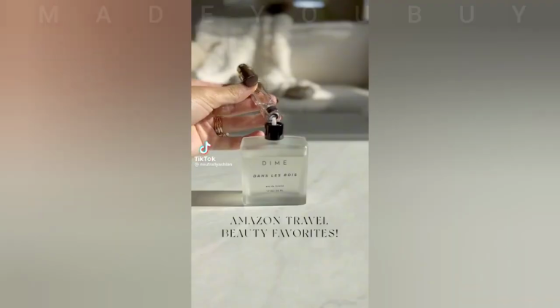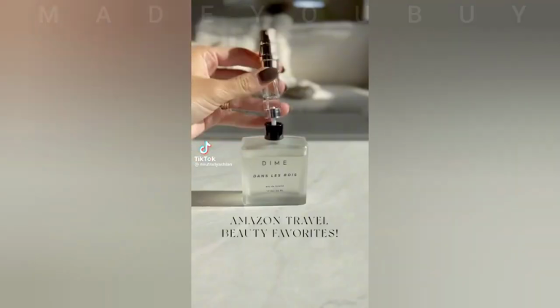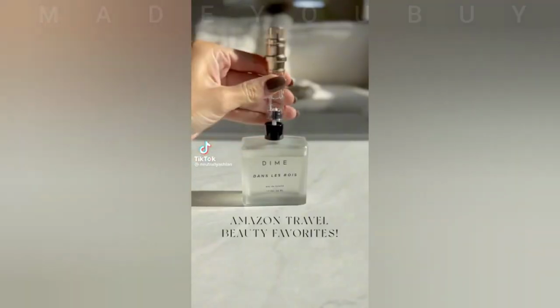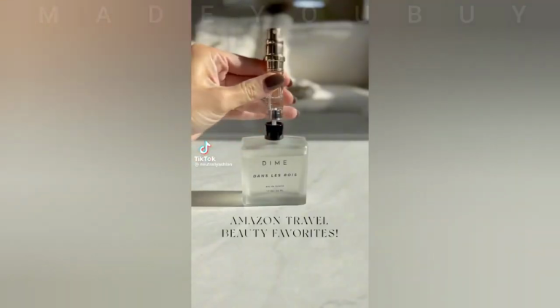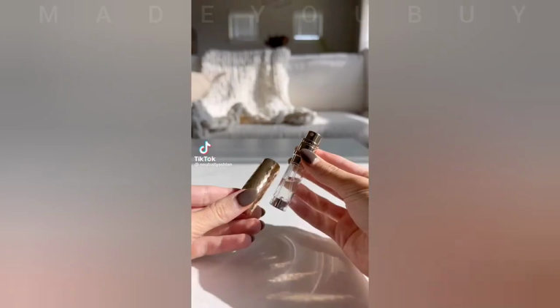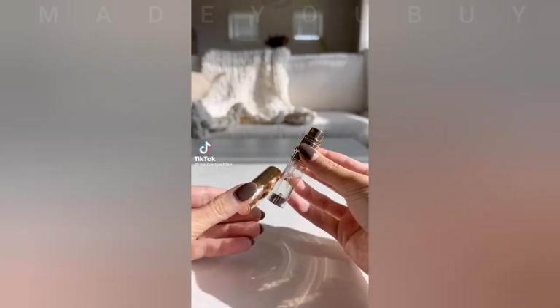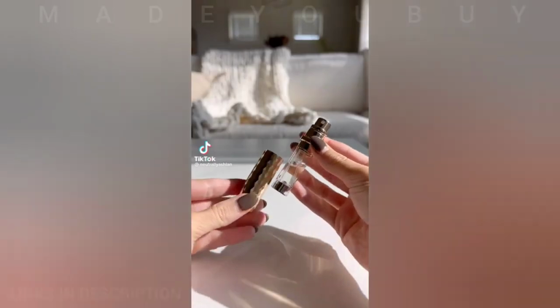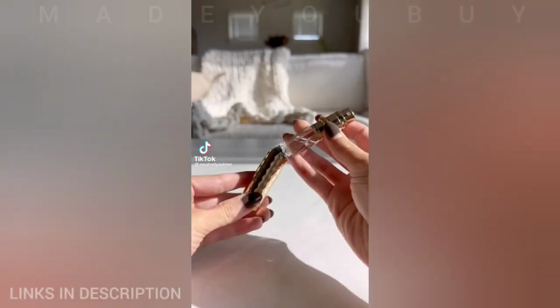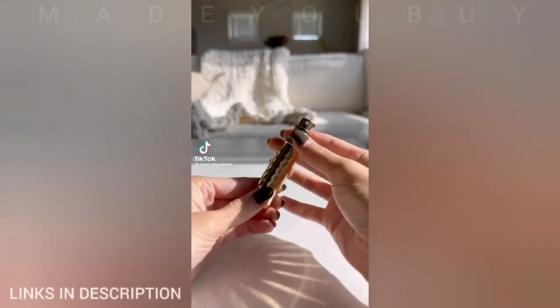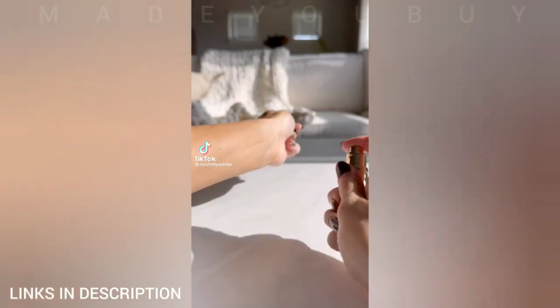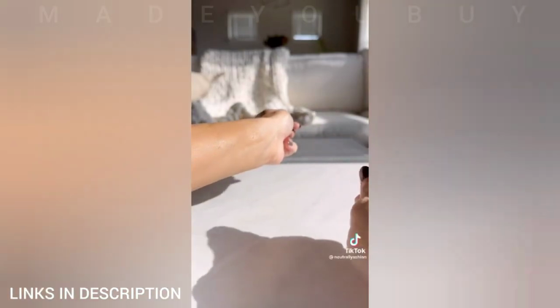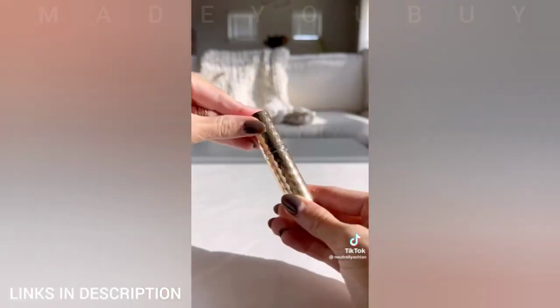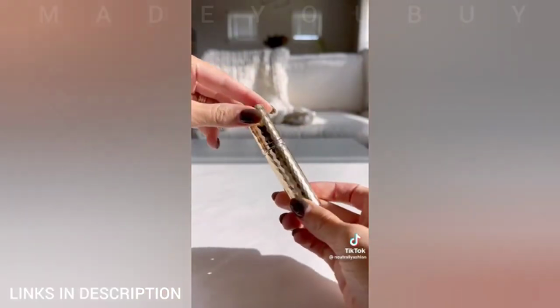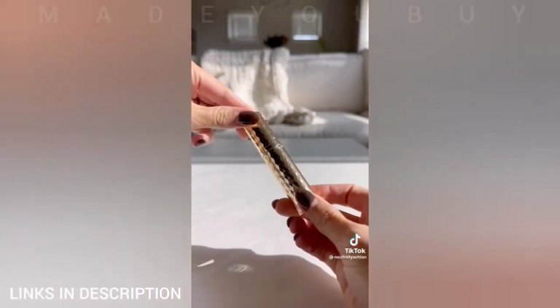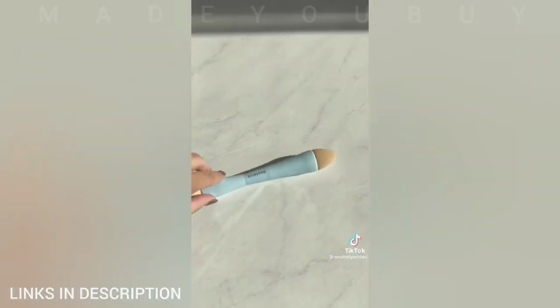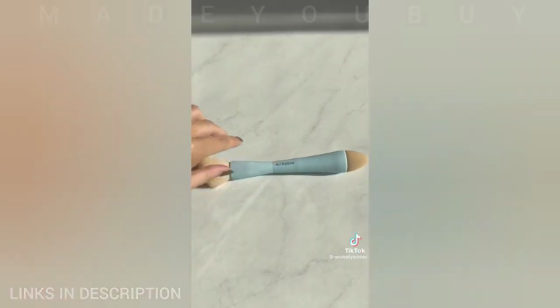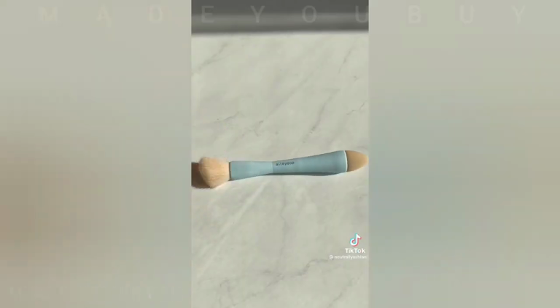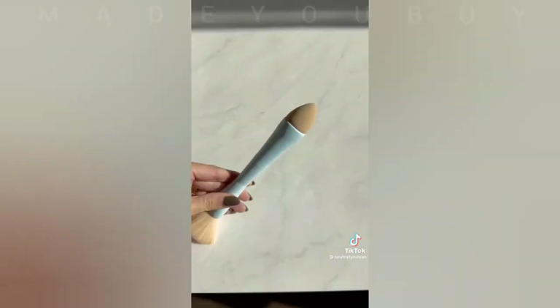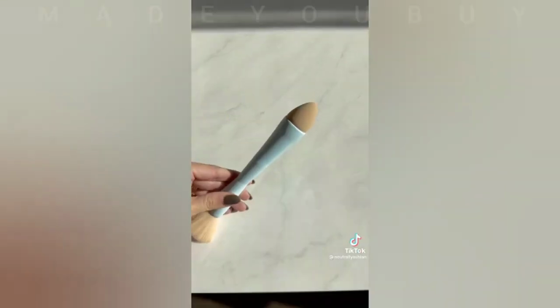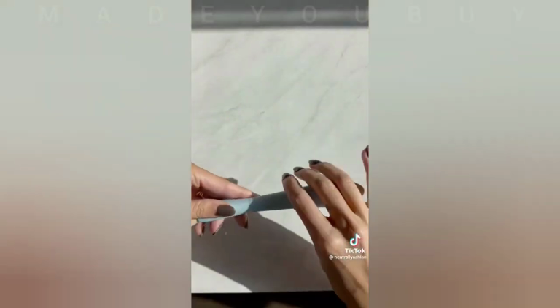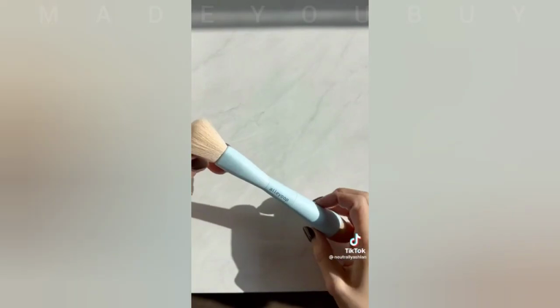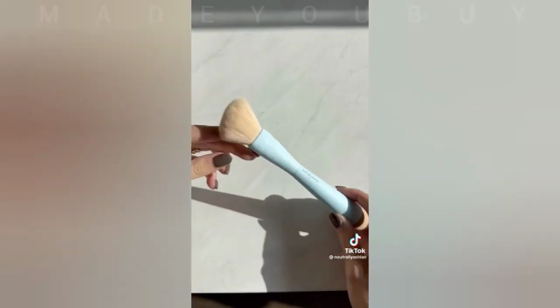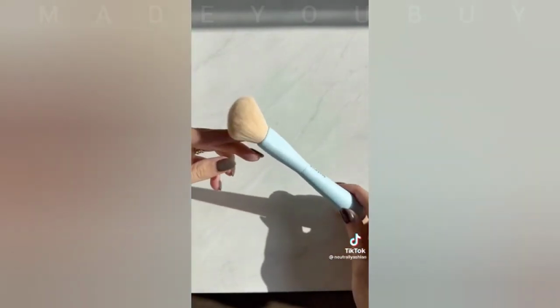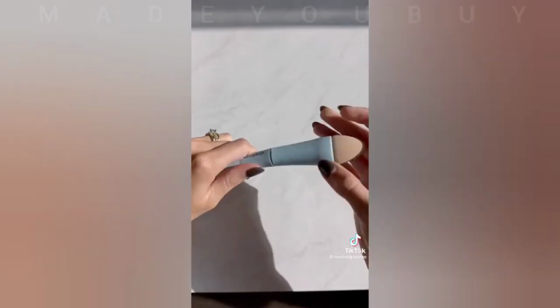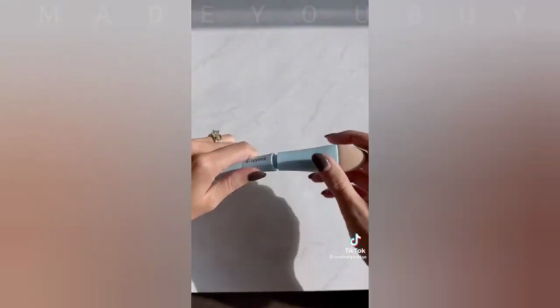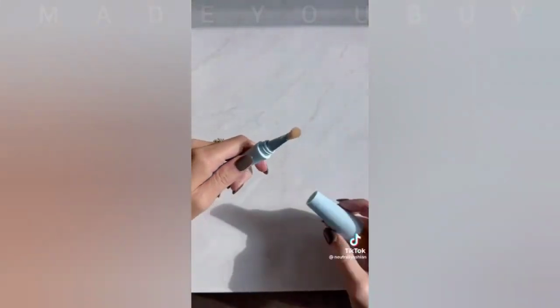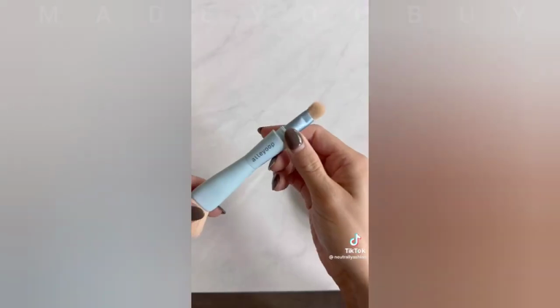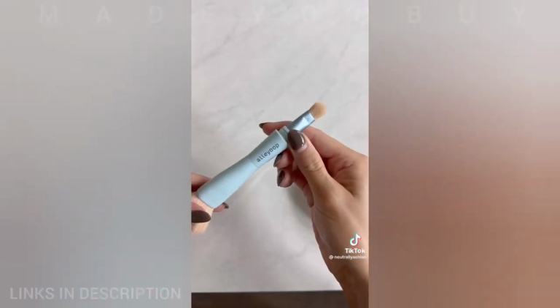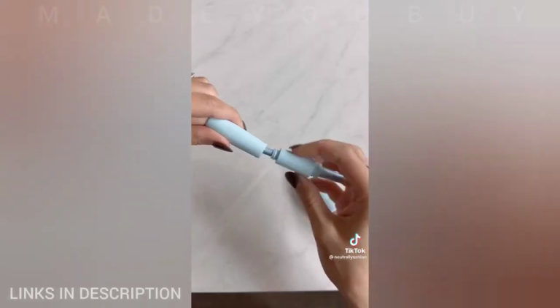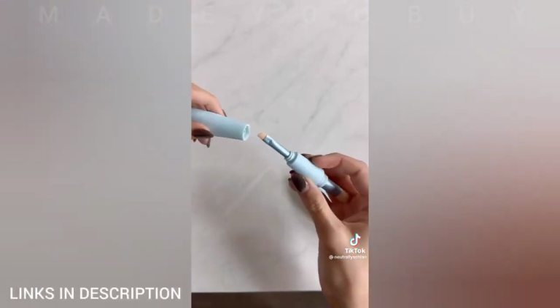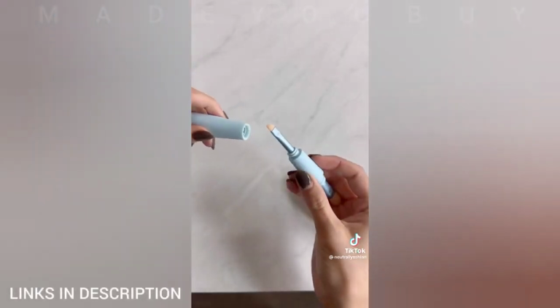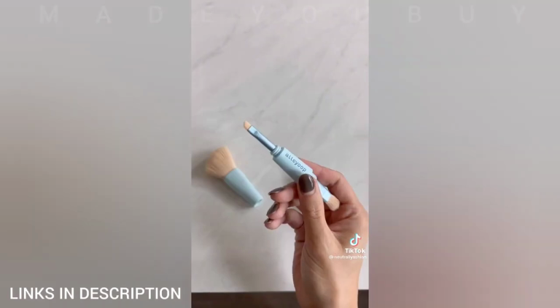Amazon travel beauty favorites. First I got travel perfume bottles that you can pump any perfume into these mini bottles. Next is a four-in-one makeup brush — it has a beauty blender at the end I use for concealer, a brush for powder and blush on the other end, and two others on the inside for eyeshadow and eyeliner.